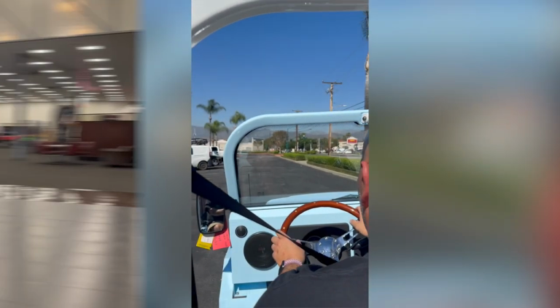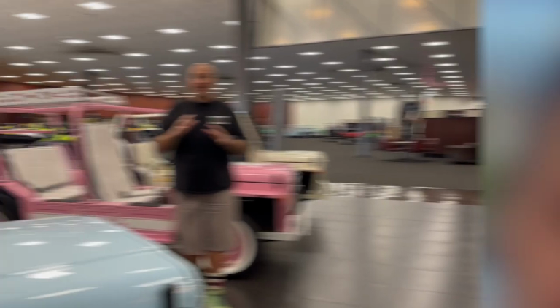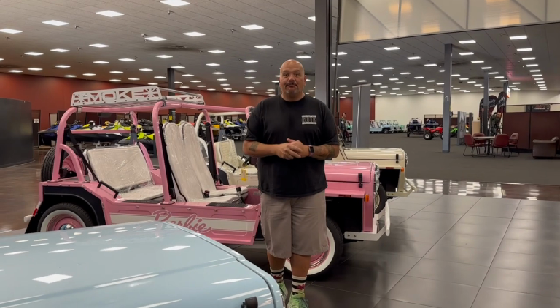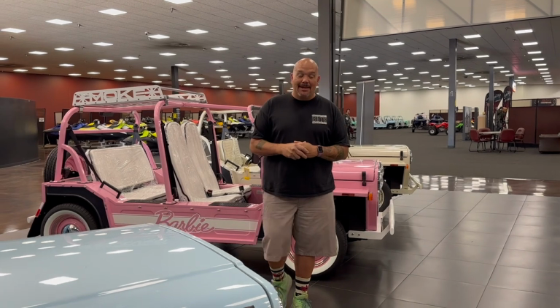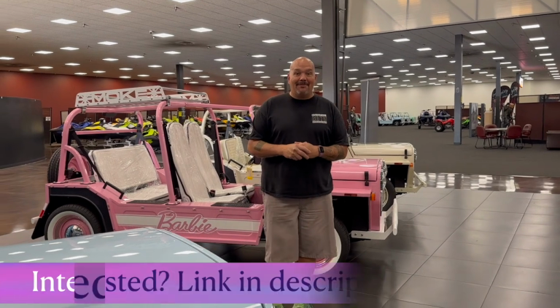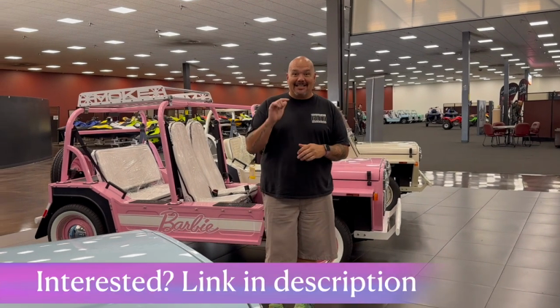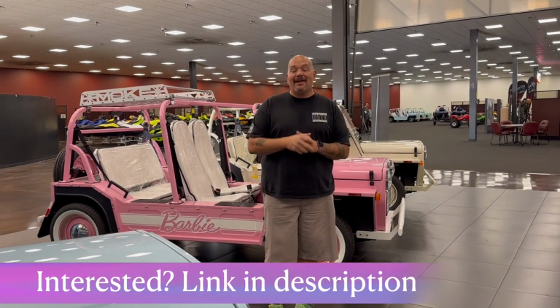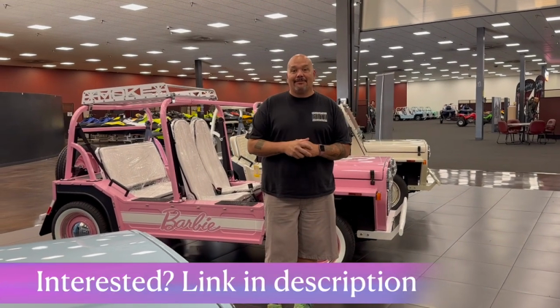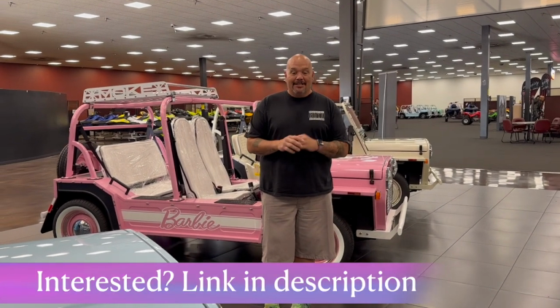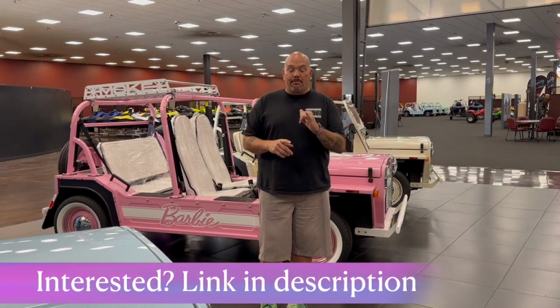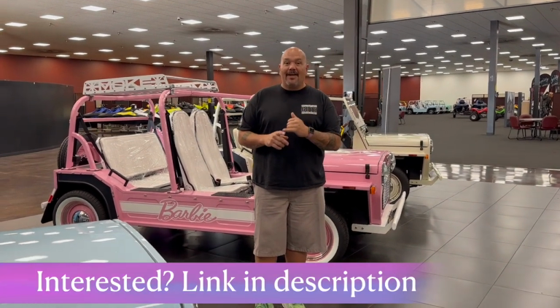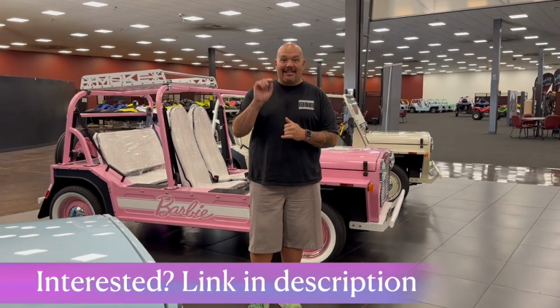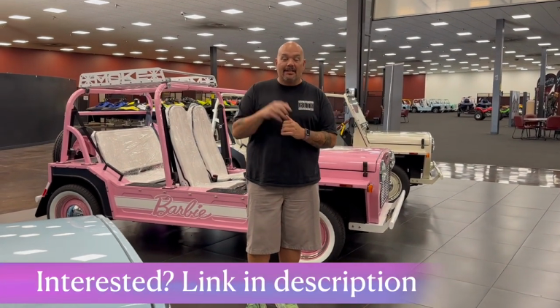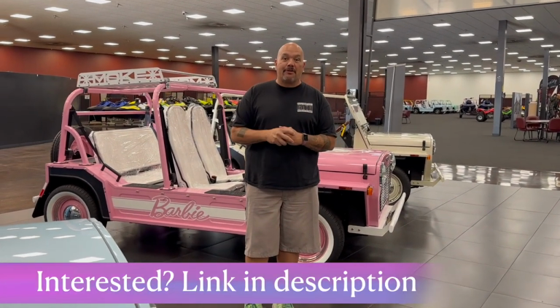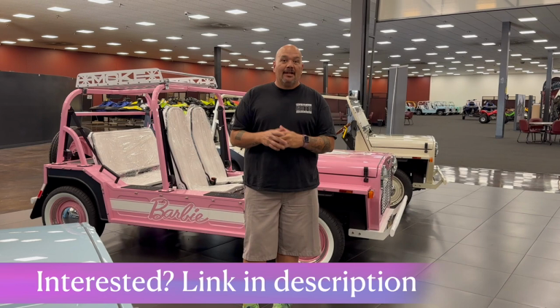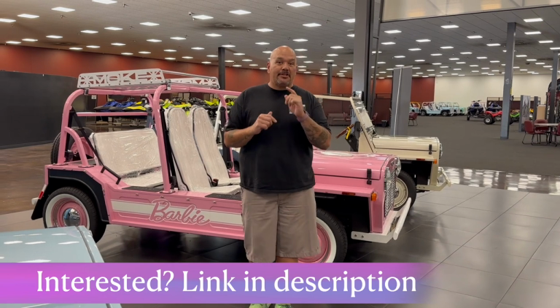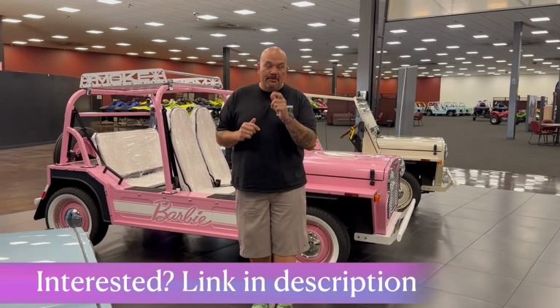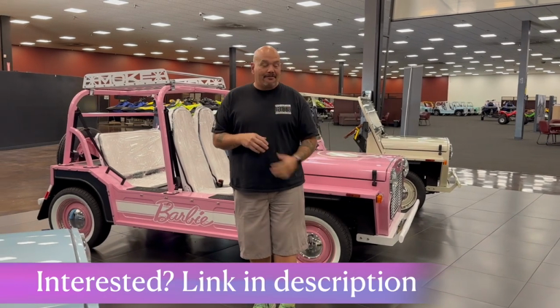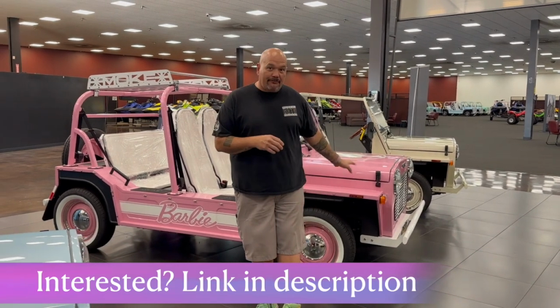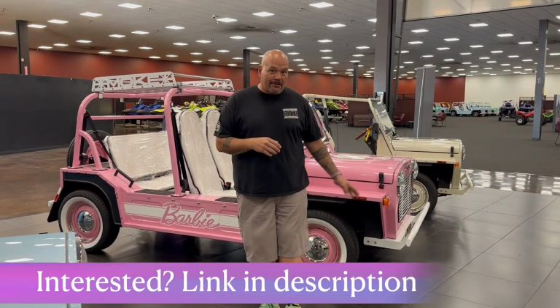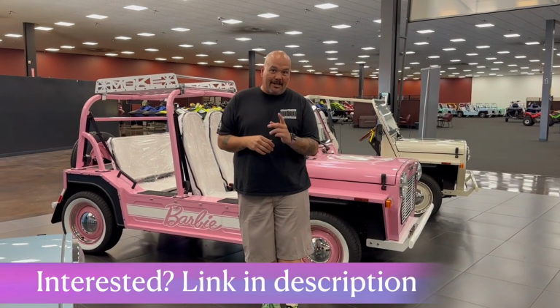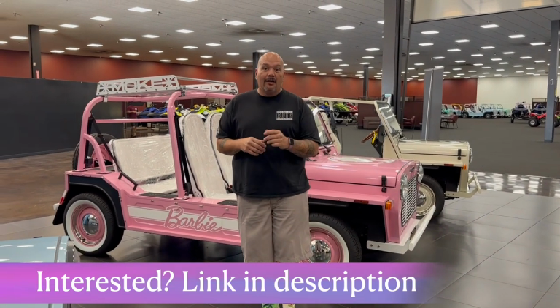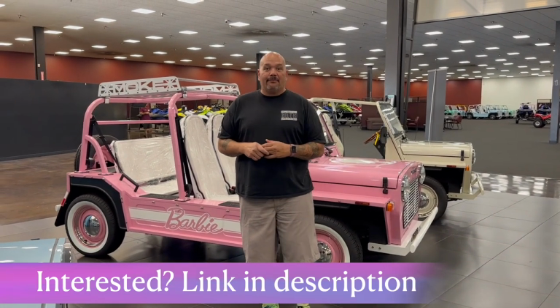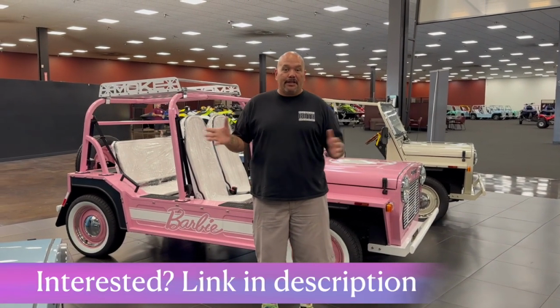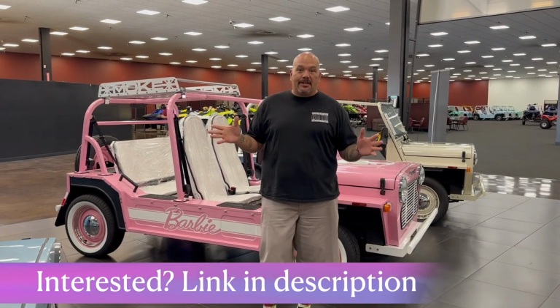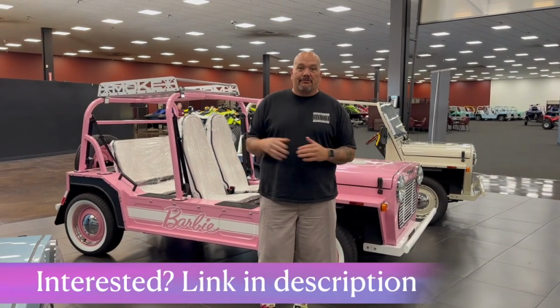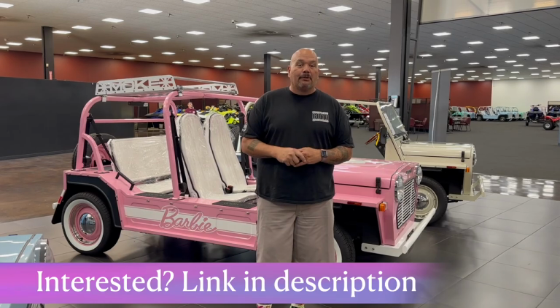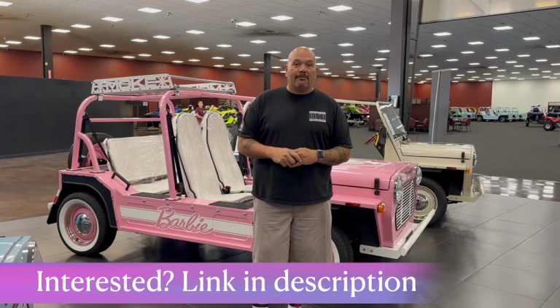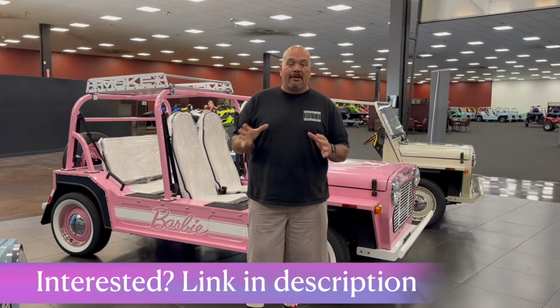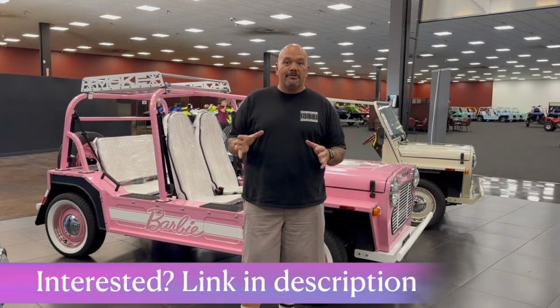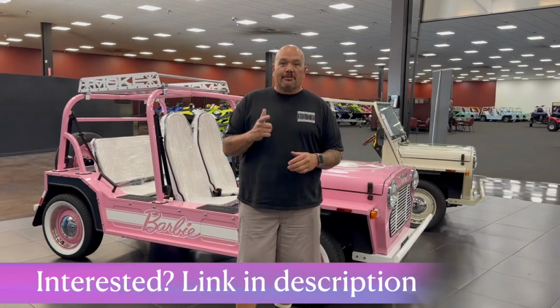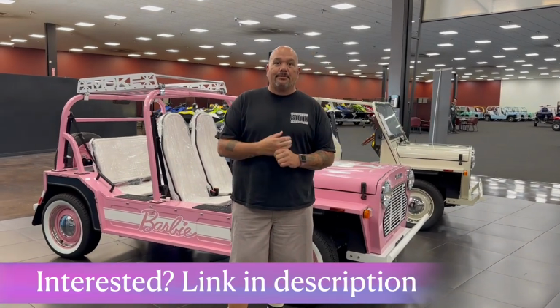Hopefully that helped make up your mind on getting into the Mega Lithium Kit. Click on that link in the description and let us help you have some more fun. We've done a bunch of upgrades already and people are loving them, getting great reviews. So let us help you out.